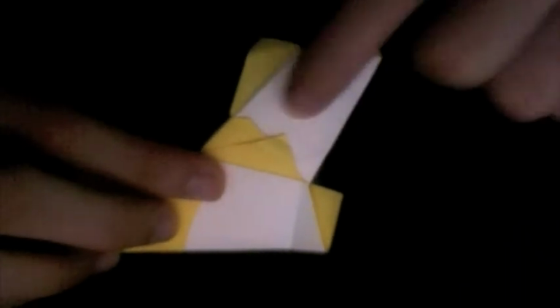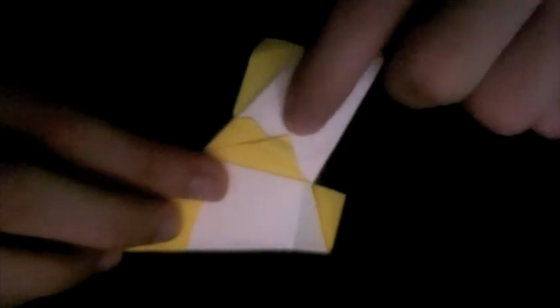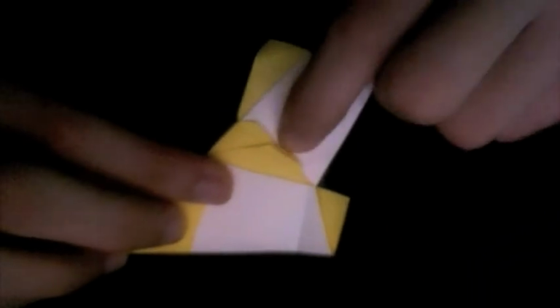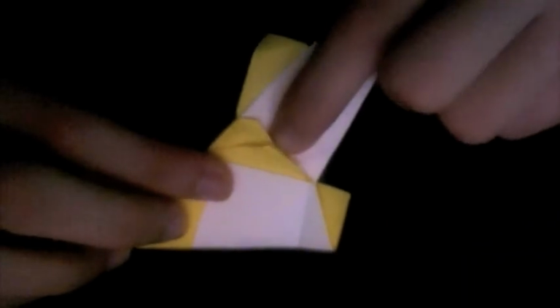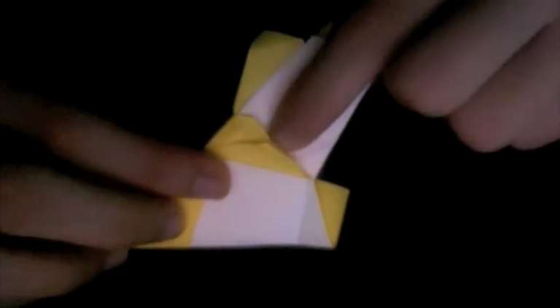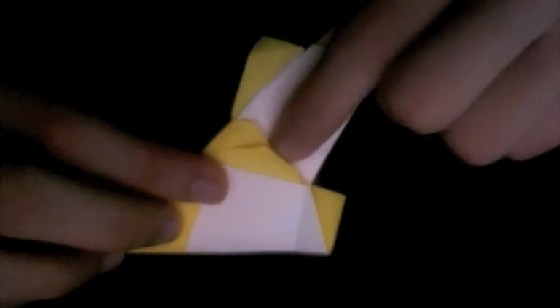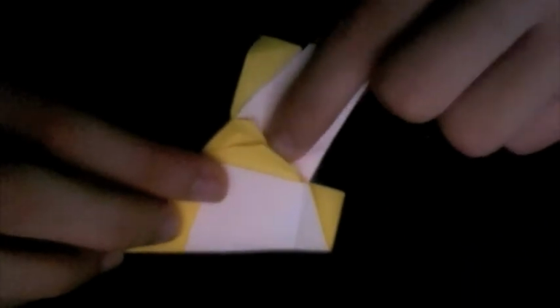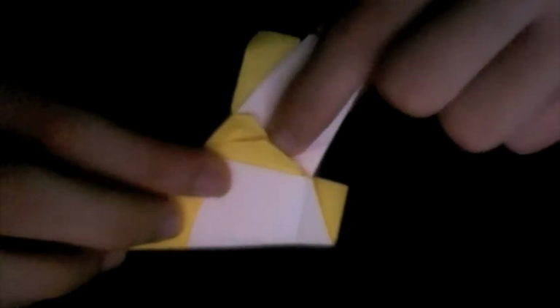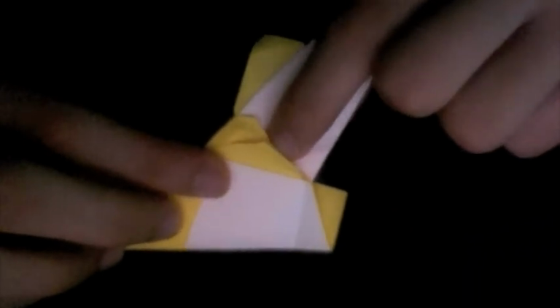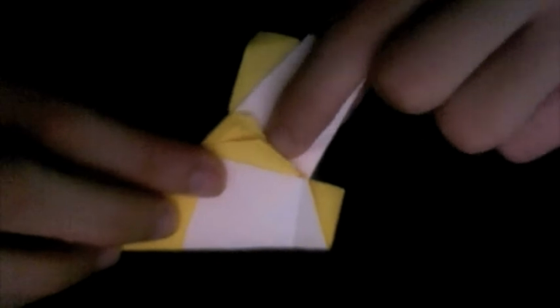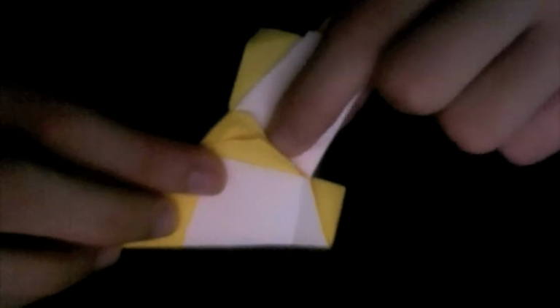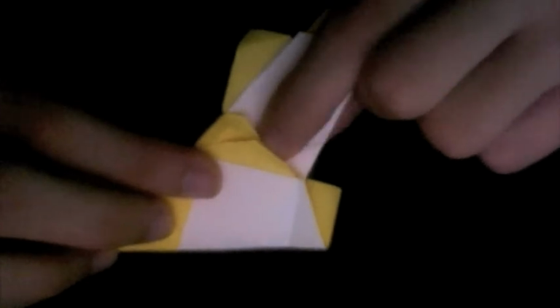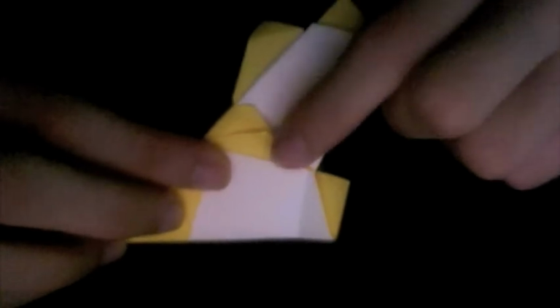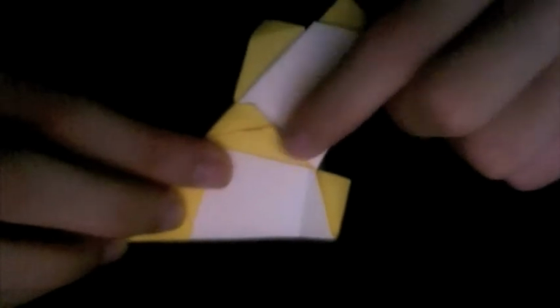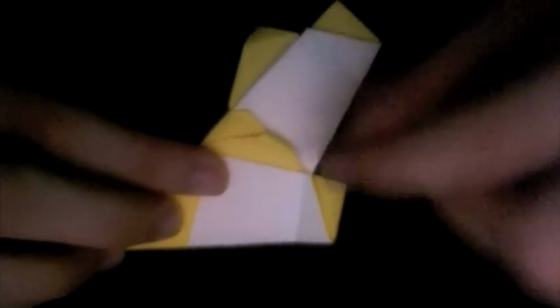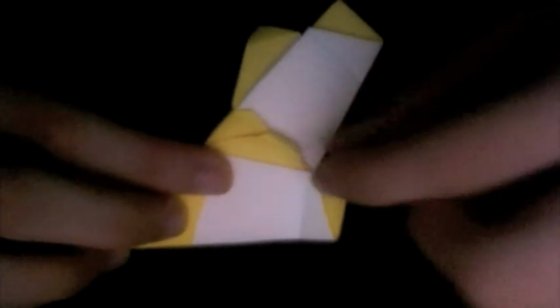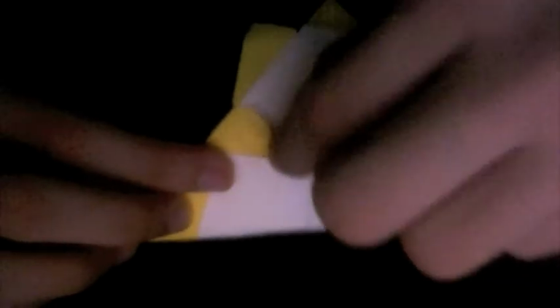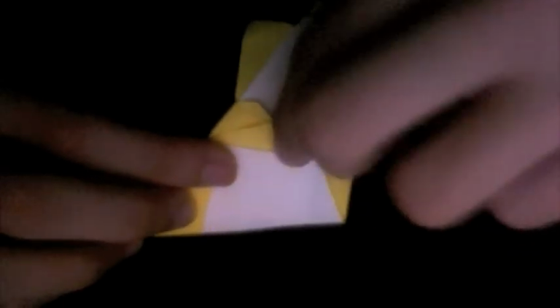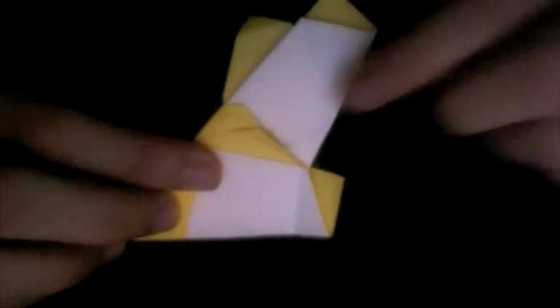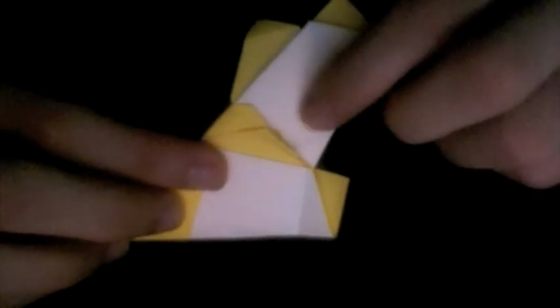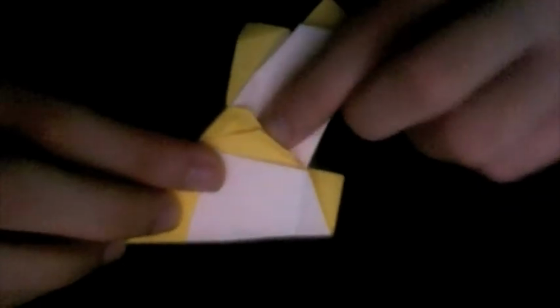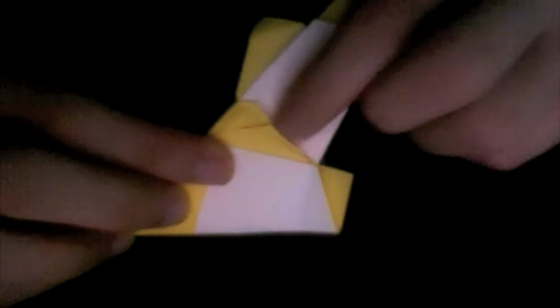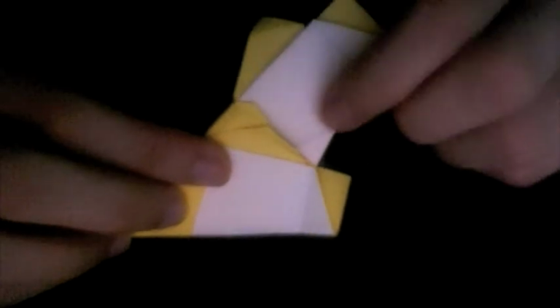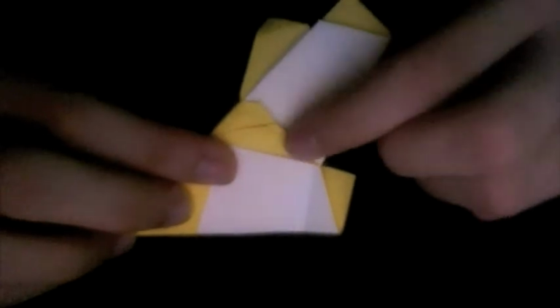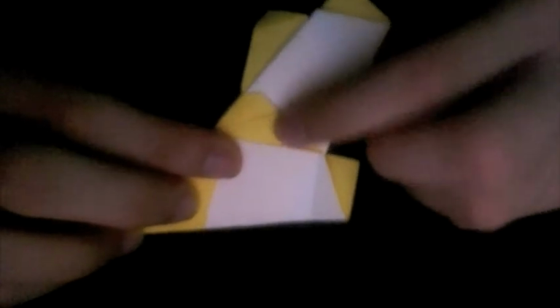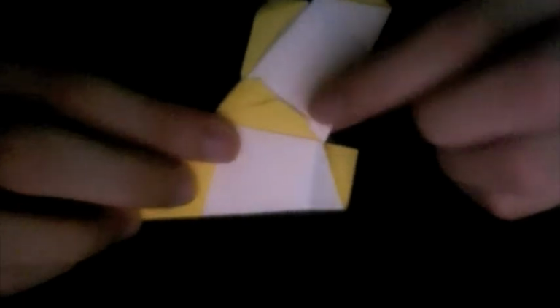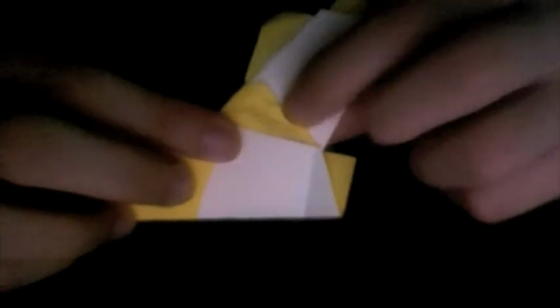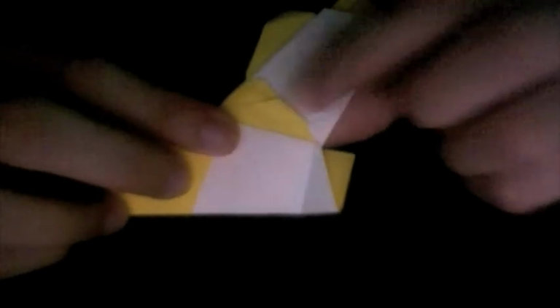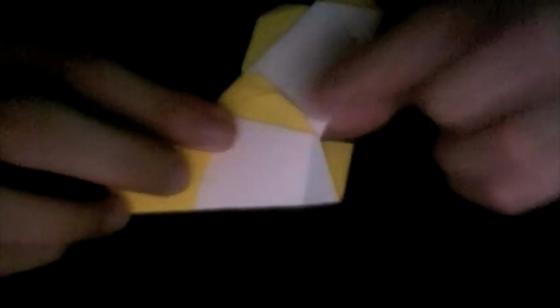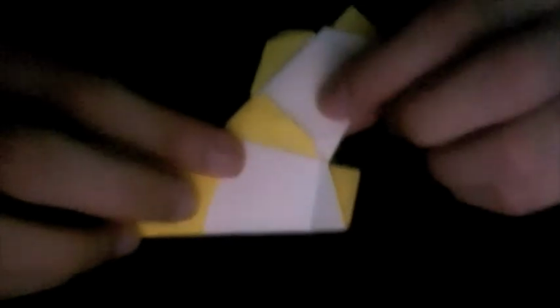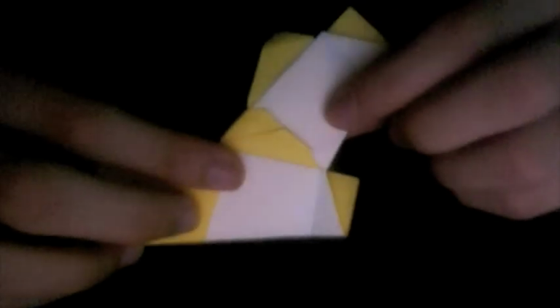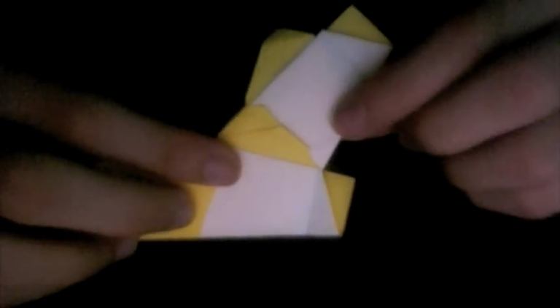Push that corner under that layer, and once you've got it in place you can flatten it. Your mountain fold is formed.